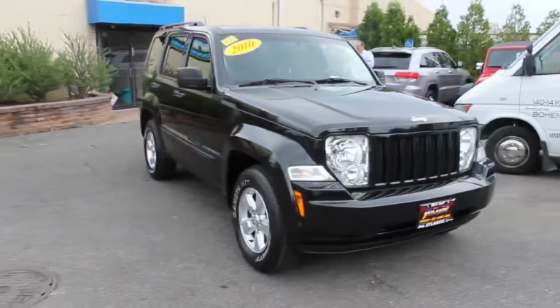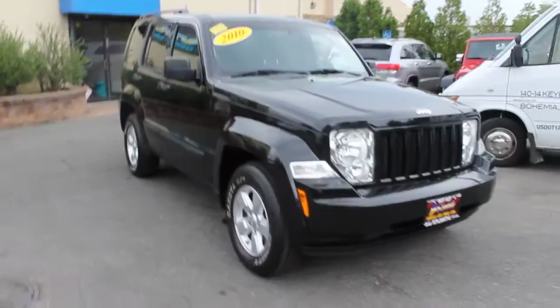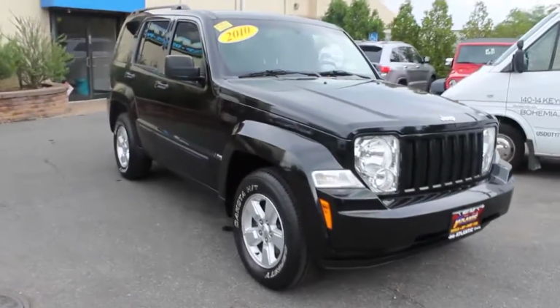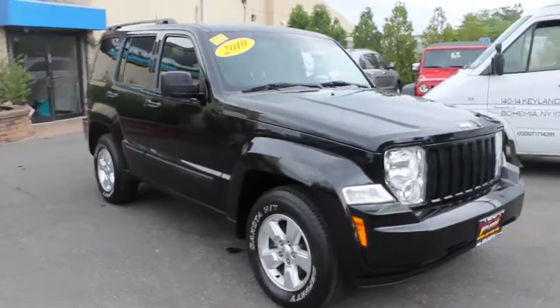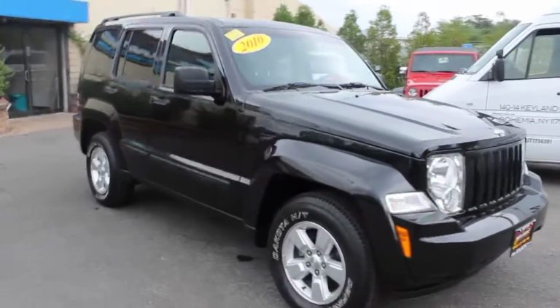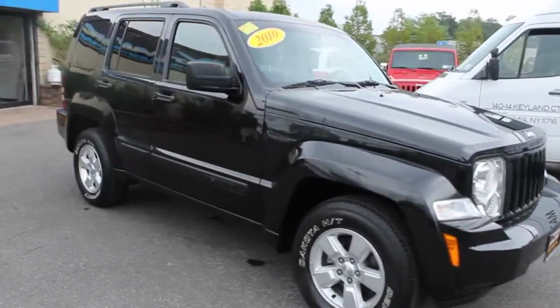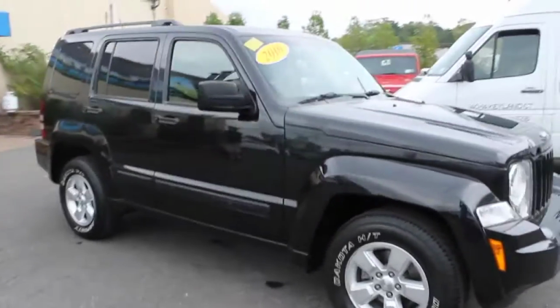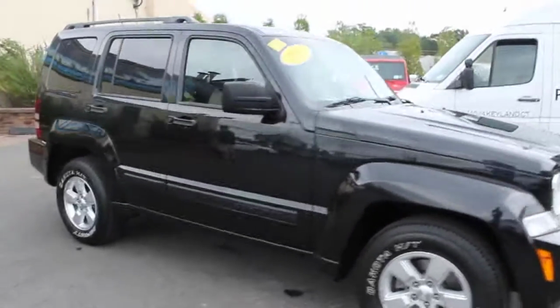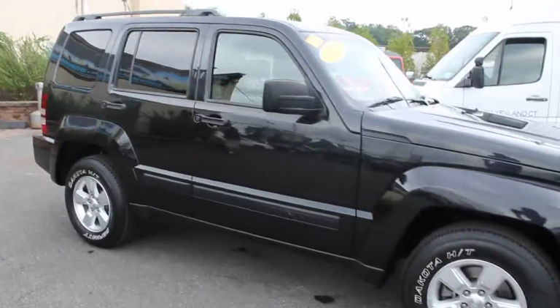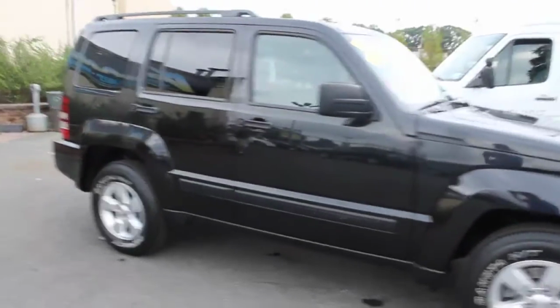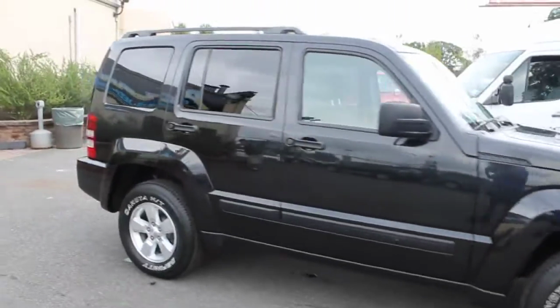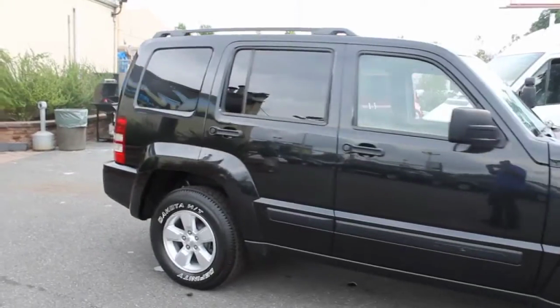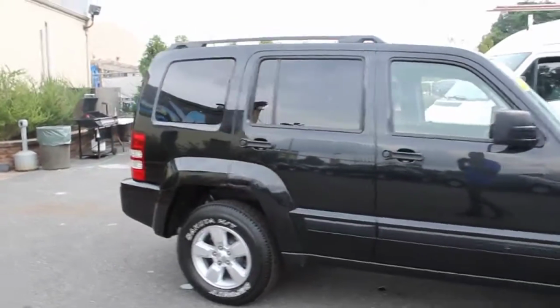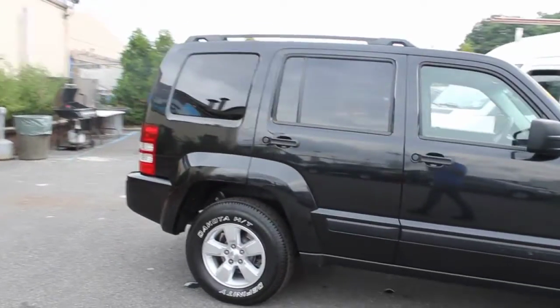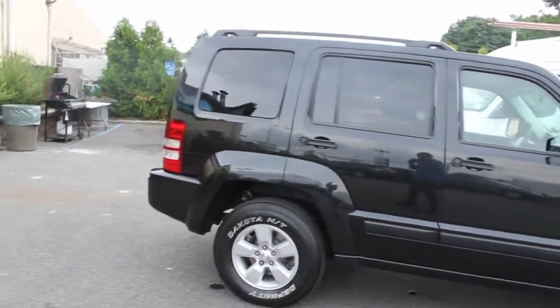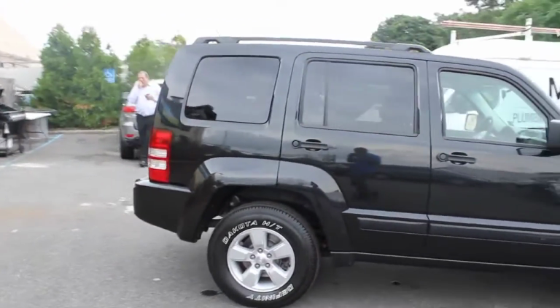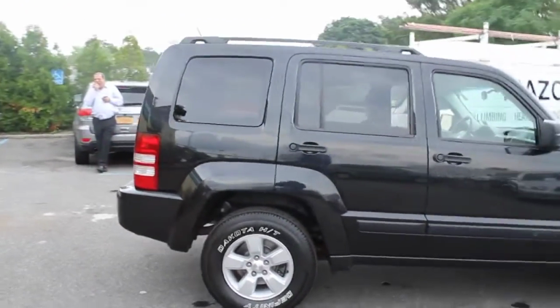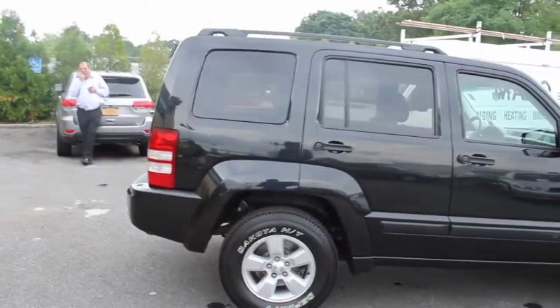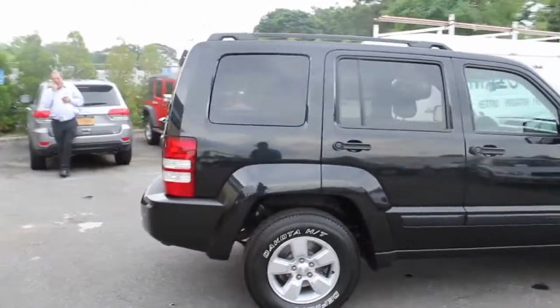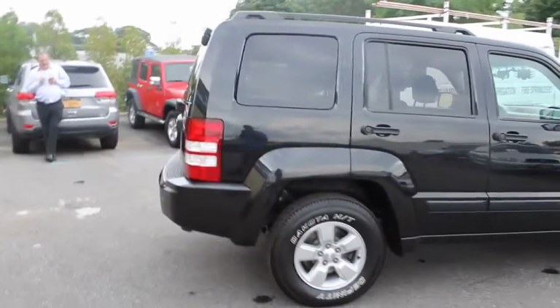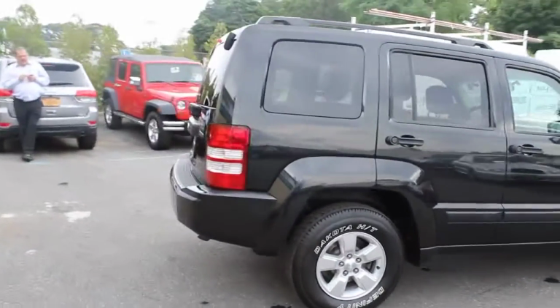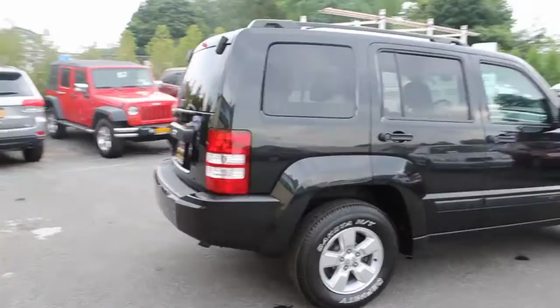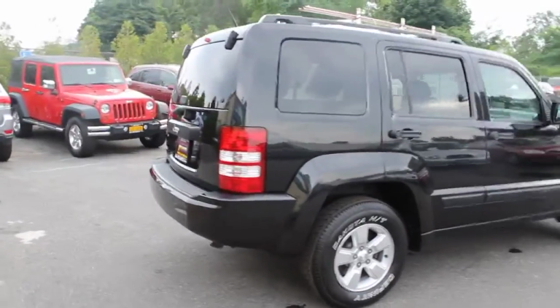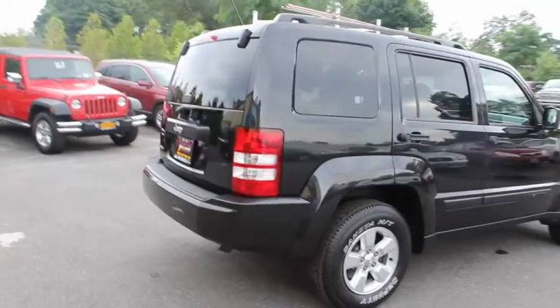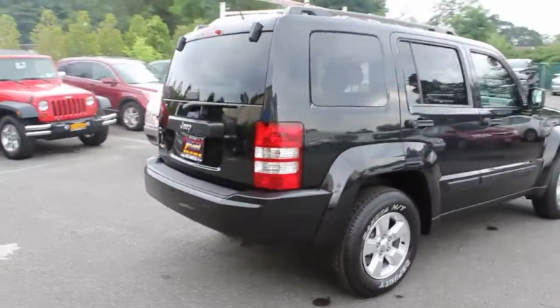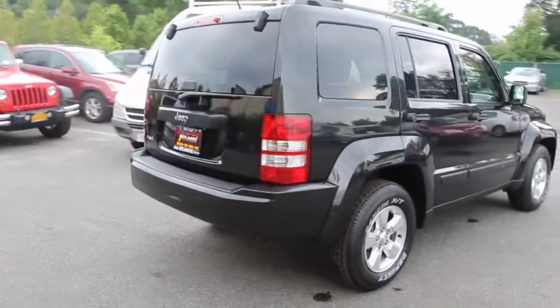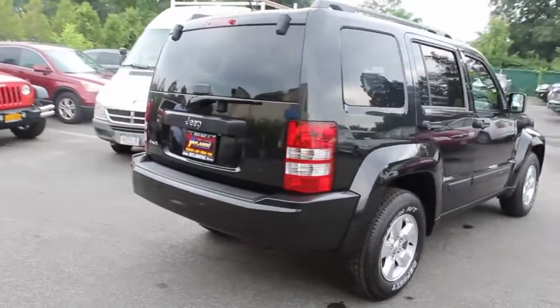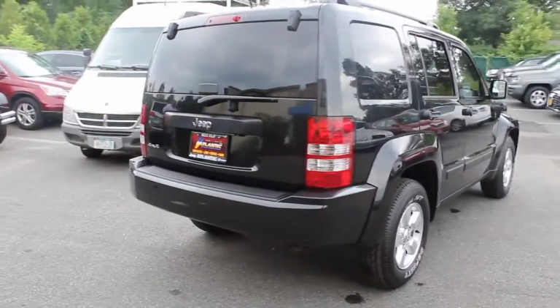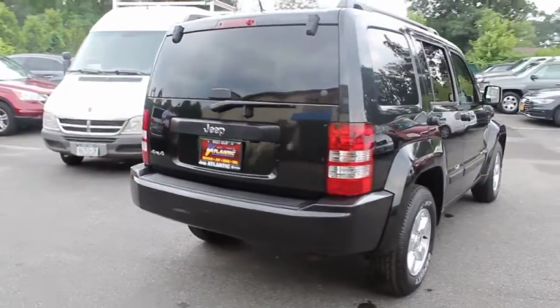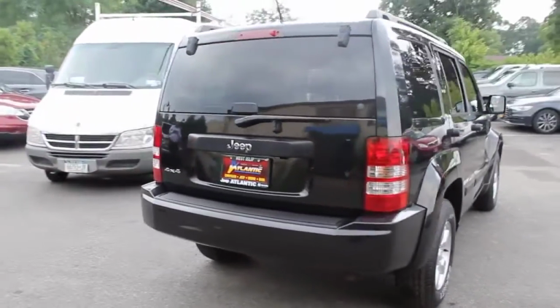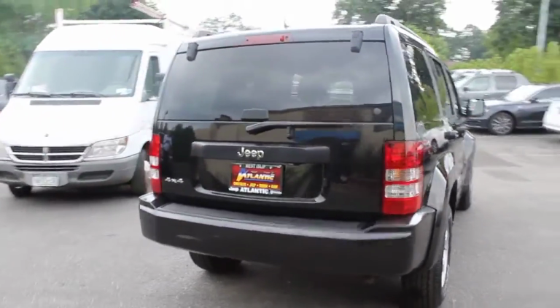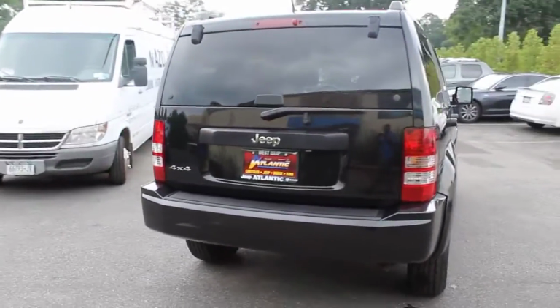2010 Liberty. The Jeep Liberty is quite capable off-road — one of the best in its class. Compared to the Jeep Patriot and Compass, the Liberty is more of a true Jeep with off-road prowess and bold, upright styling, and is priced below $20,000.